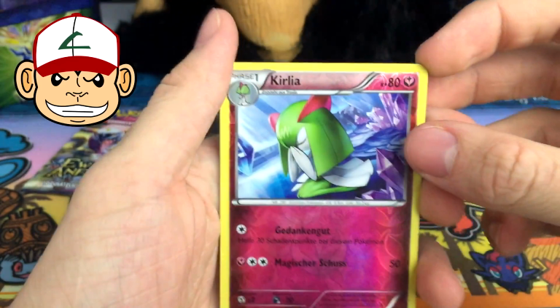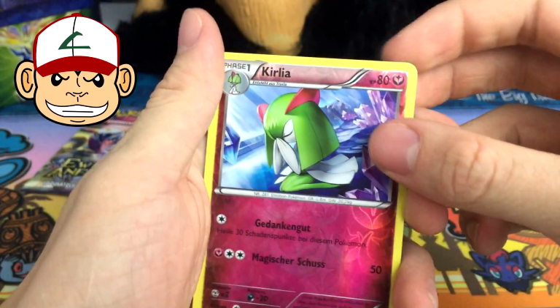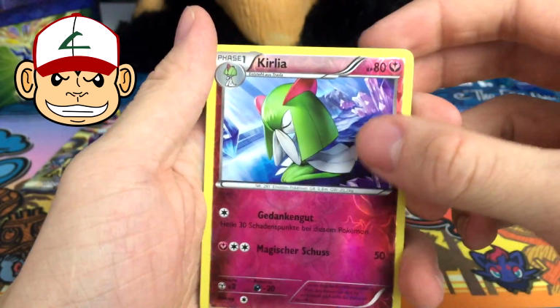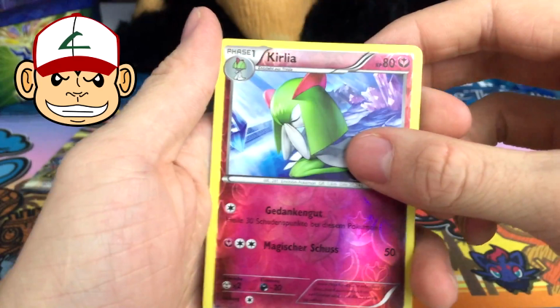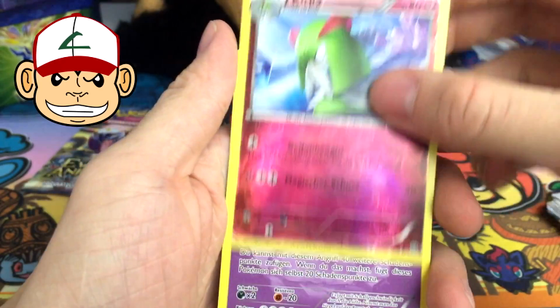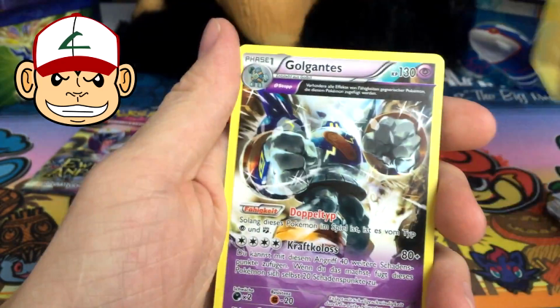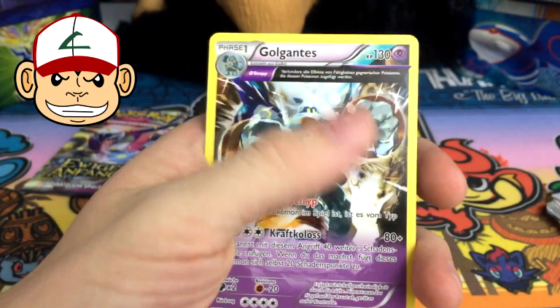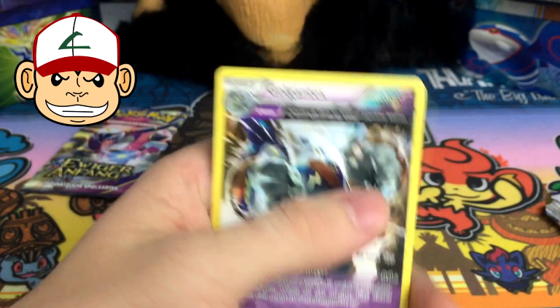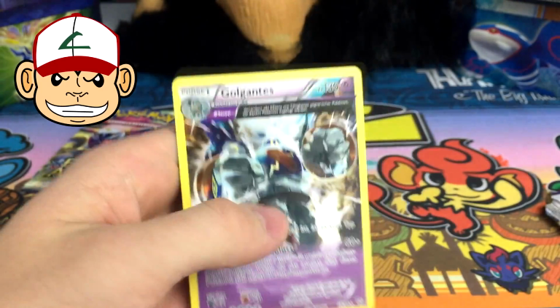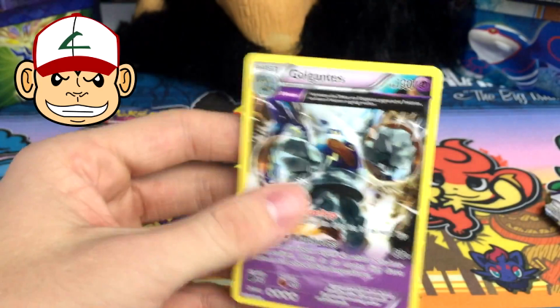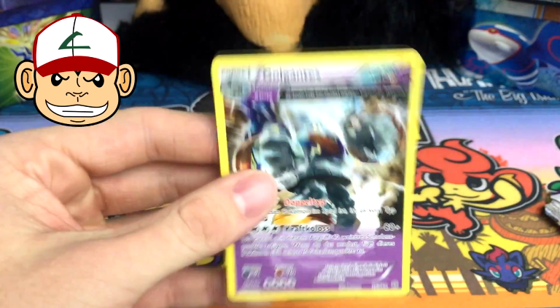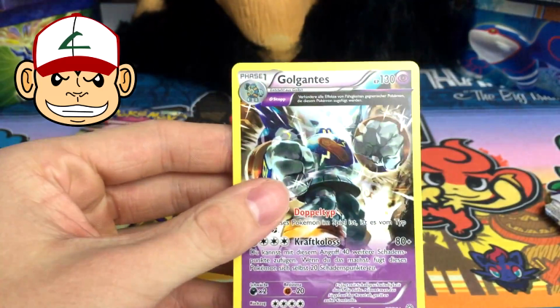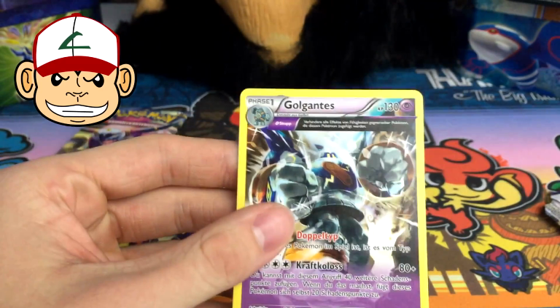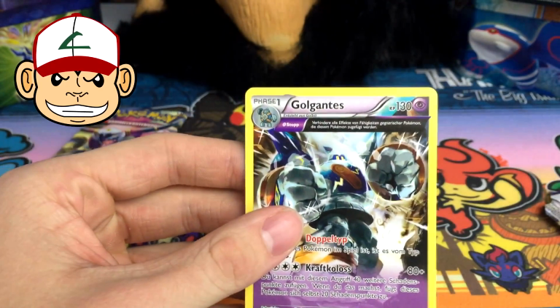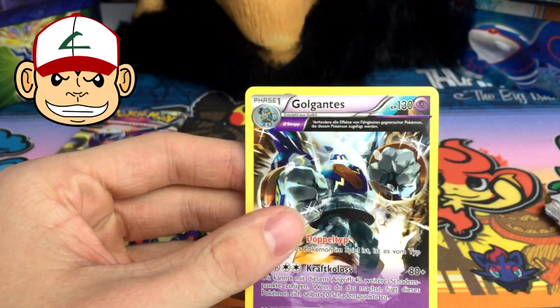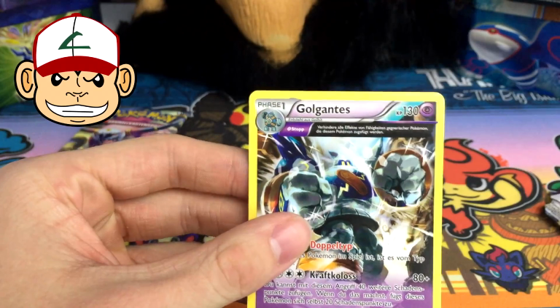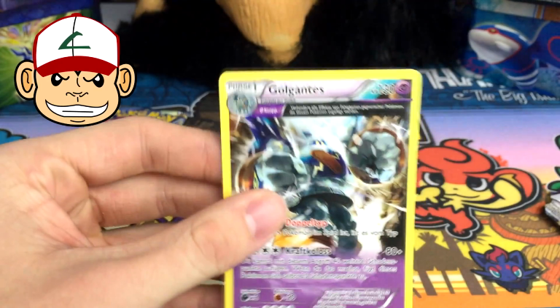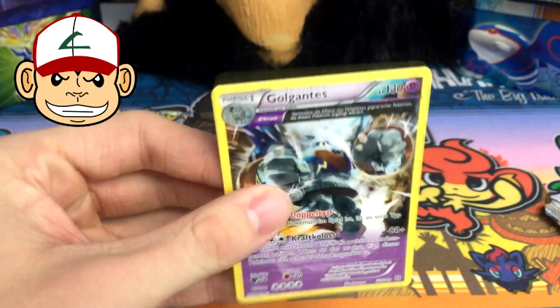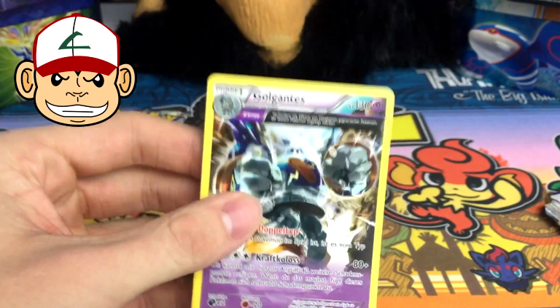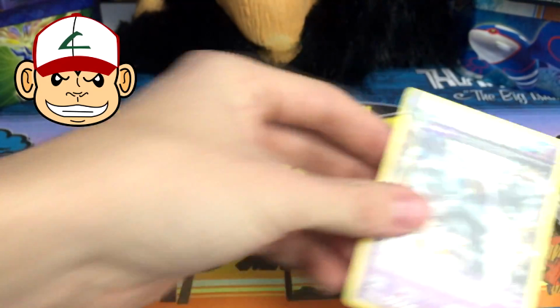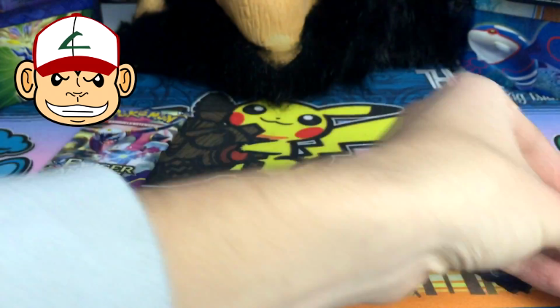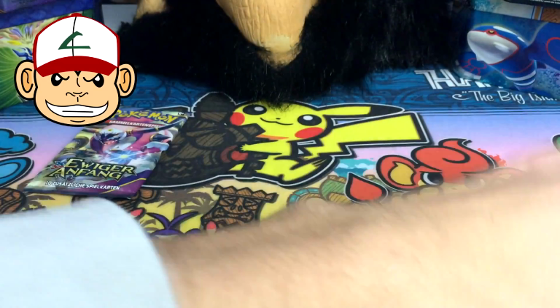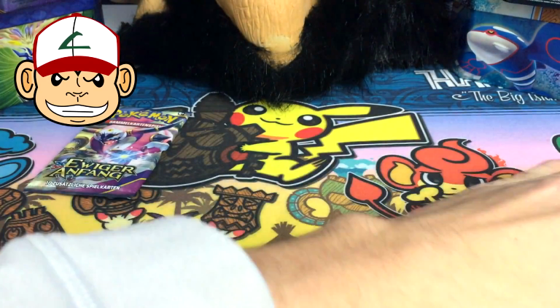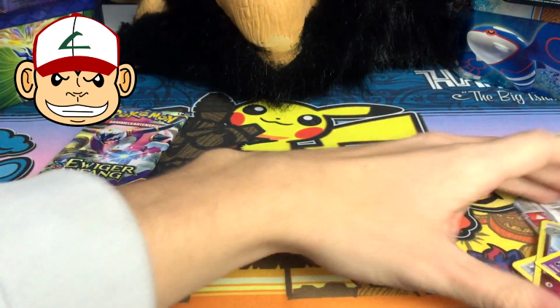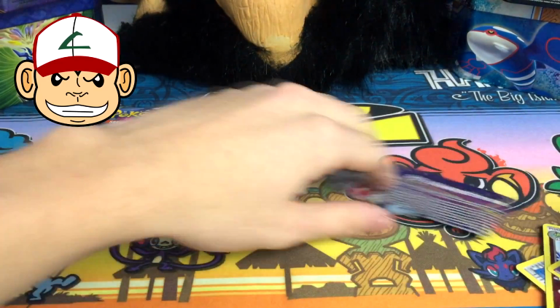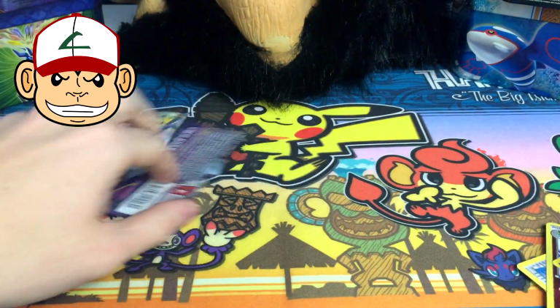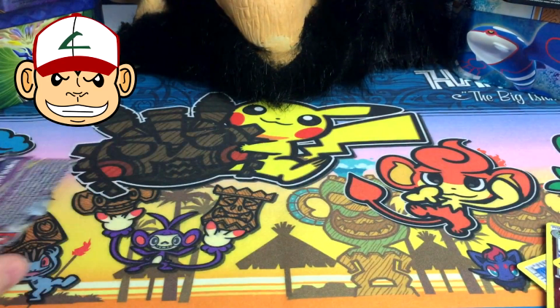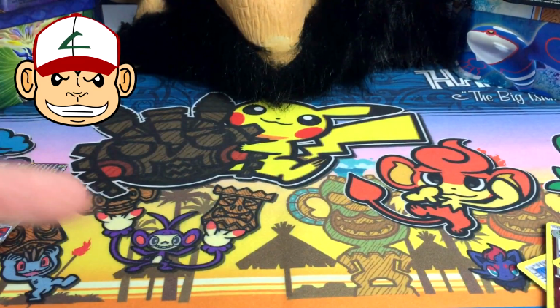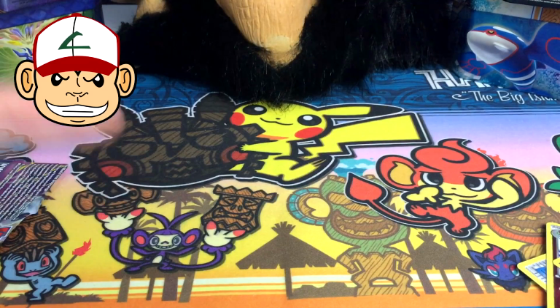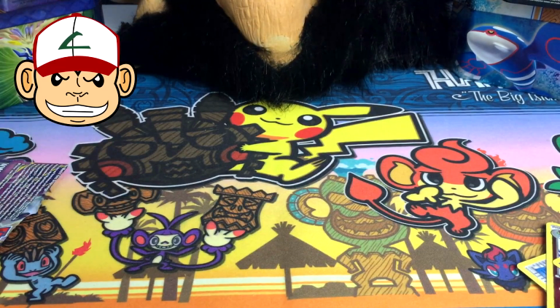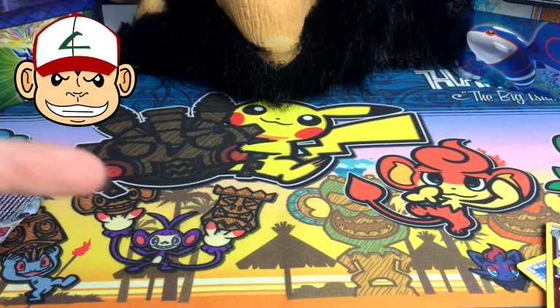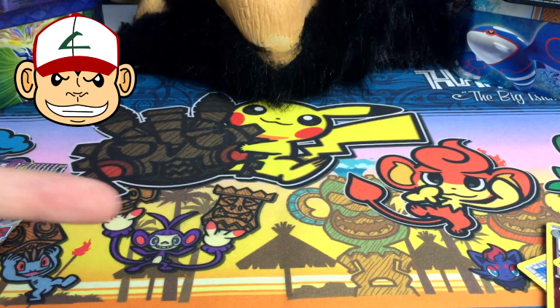The reverse is a Kirlia. These cards feel a lot different than English ones. Our rare is a Golurk, which in German is Golgantis — that's actually pretty dang awesome.